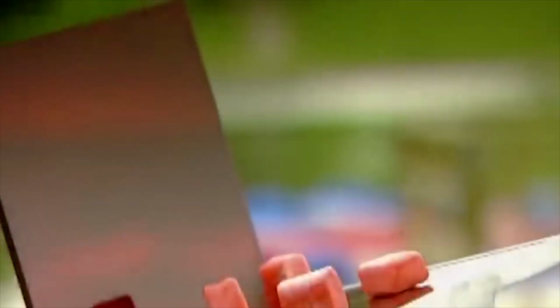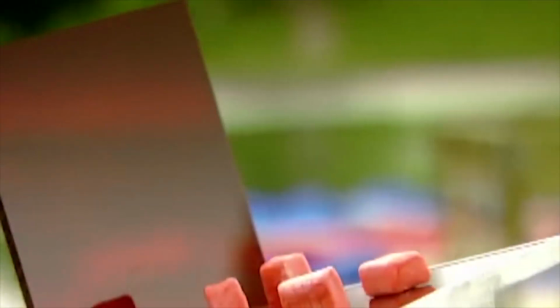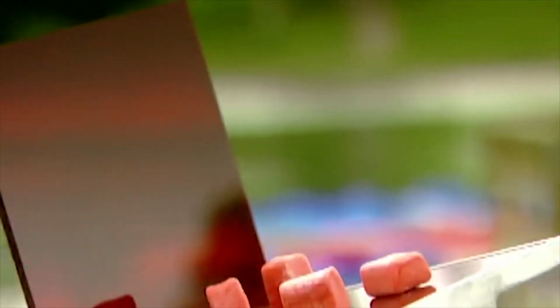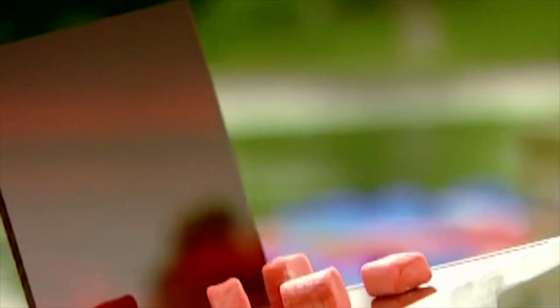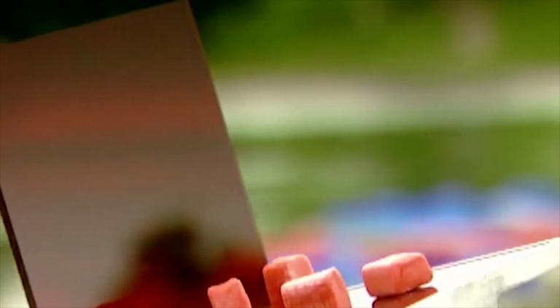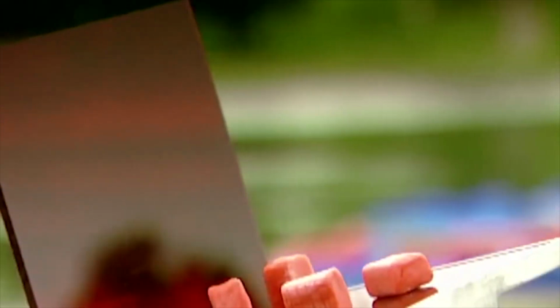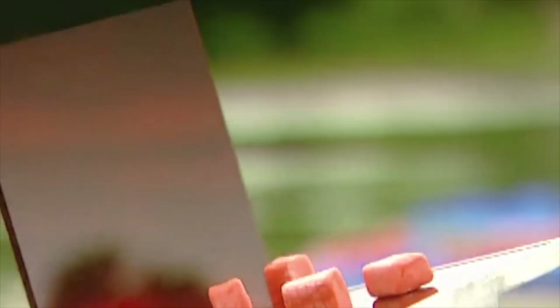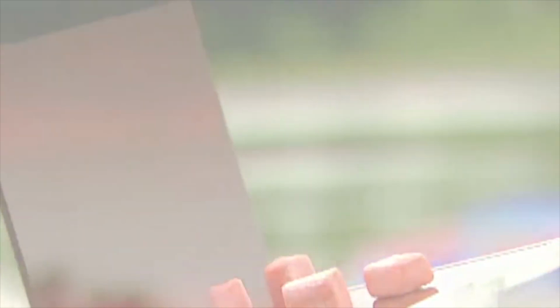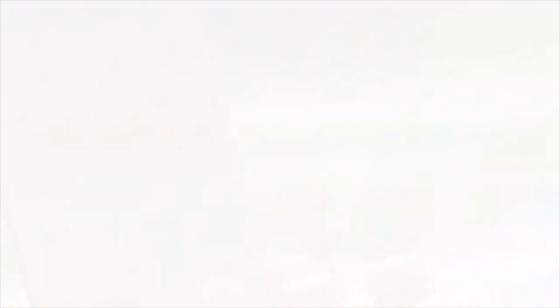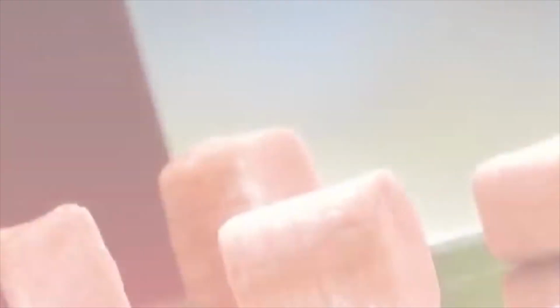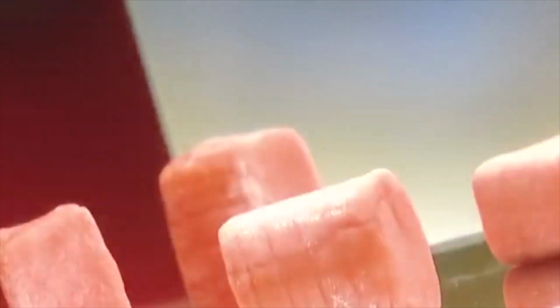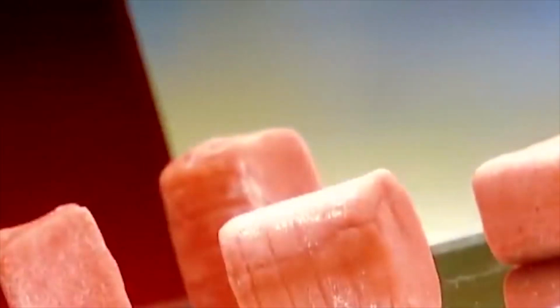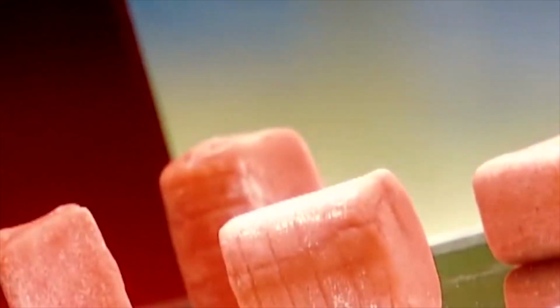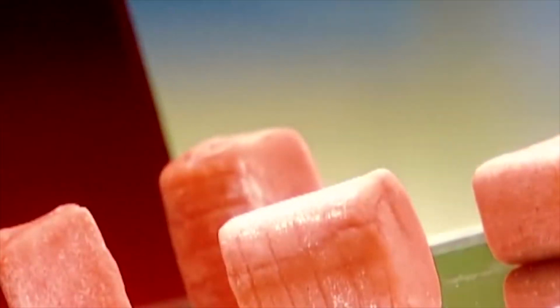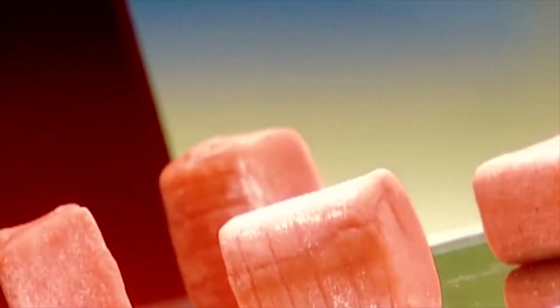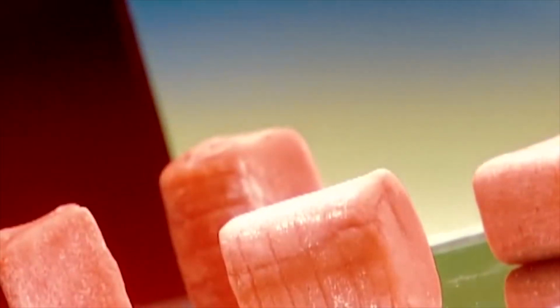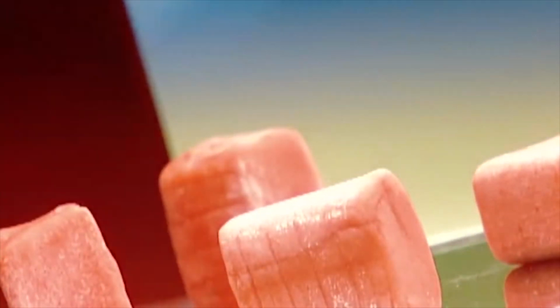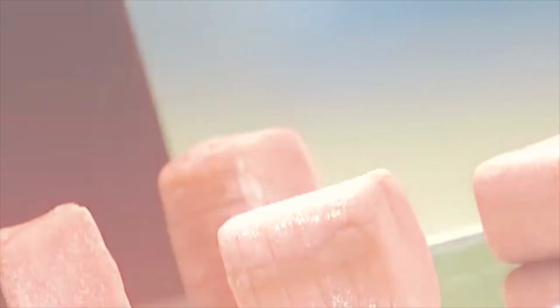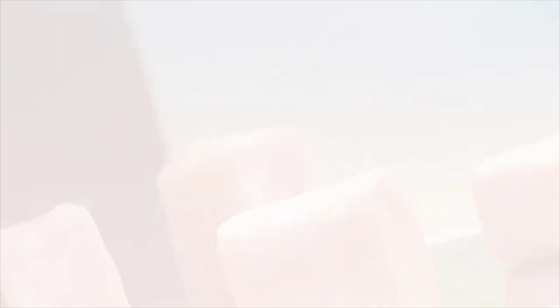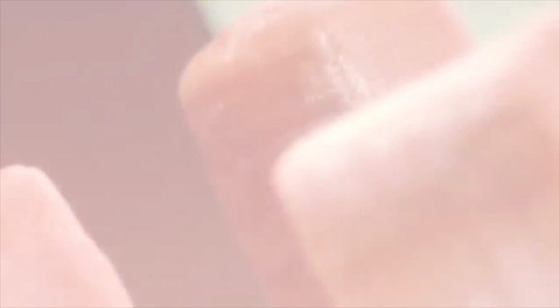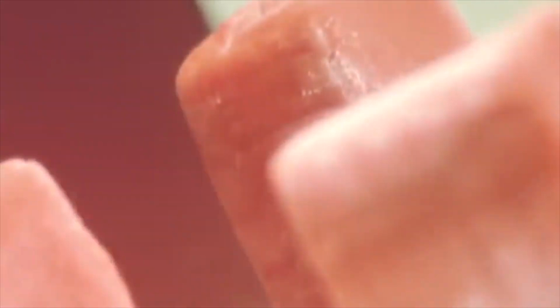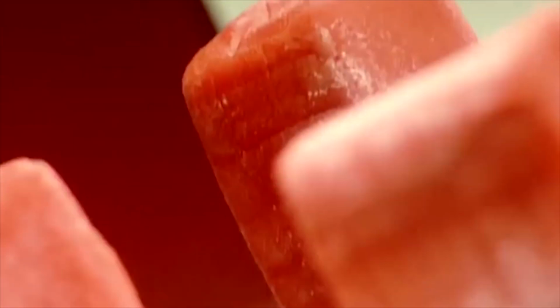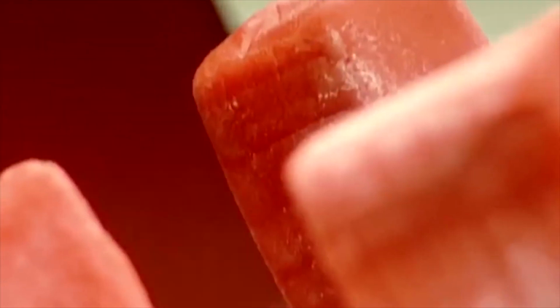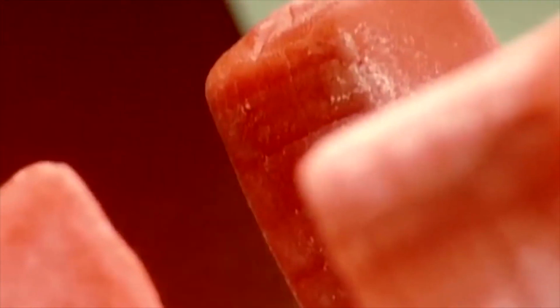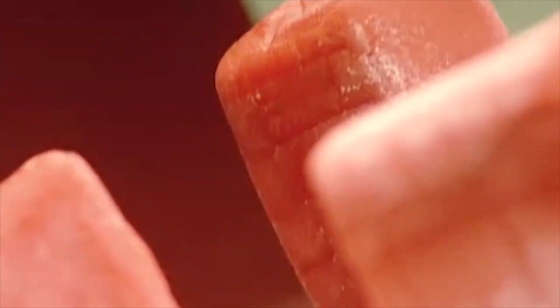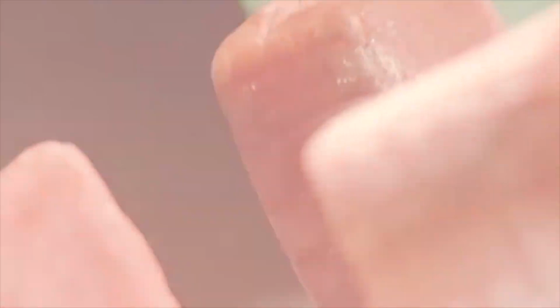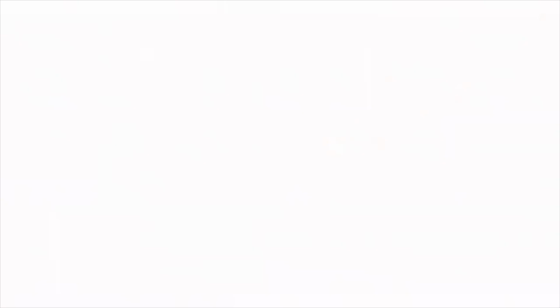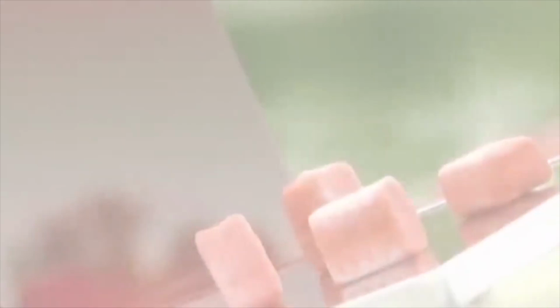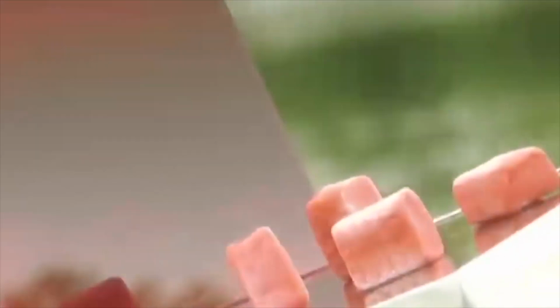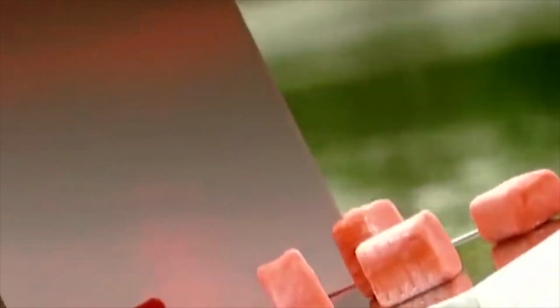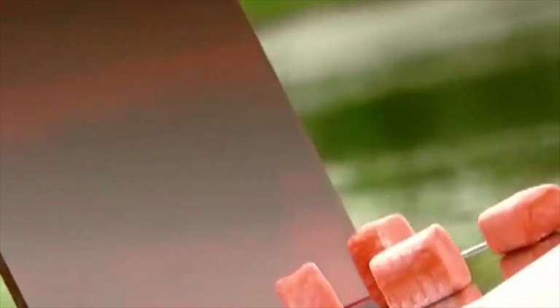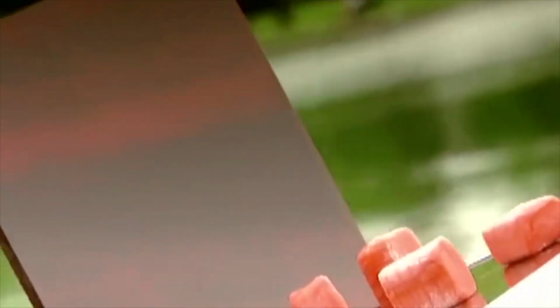Chewing gum dates back to the ancient Greeks who chewed resin from trees. Modern chewing gum was patented in the US in 1869 by, believe it or not — I don't know why you wouldn't believe me — by a dentist in 1928.